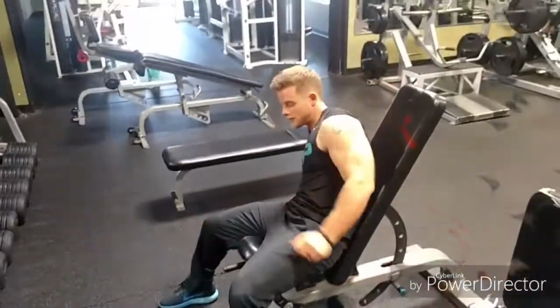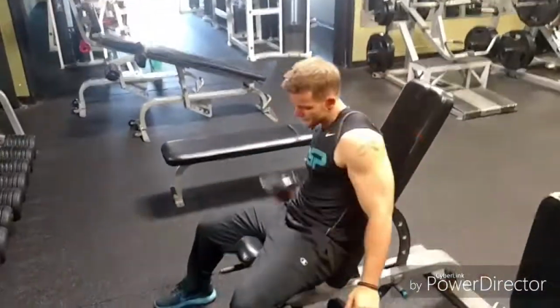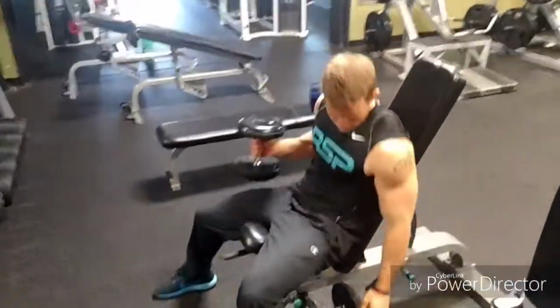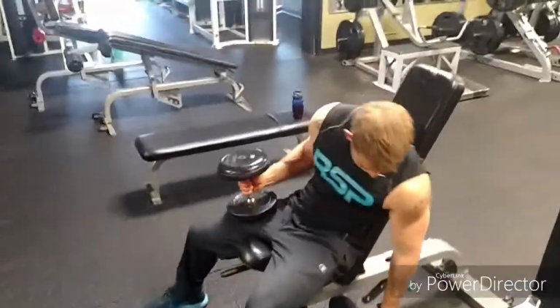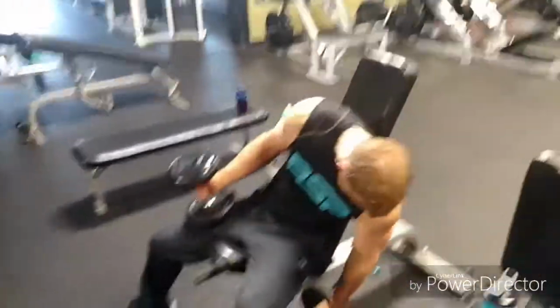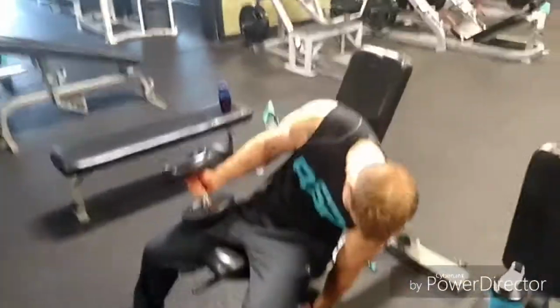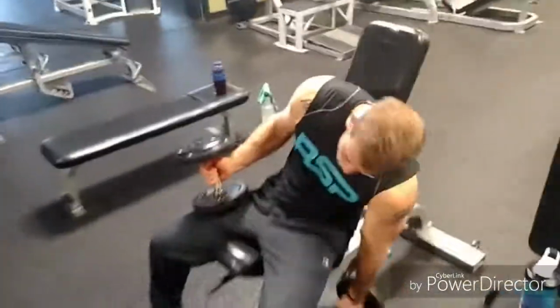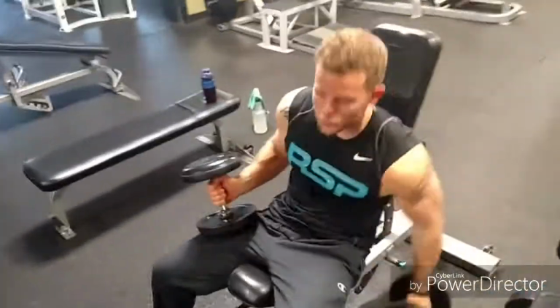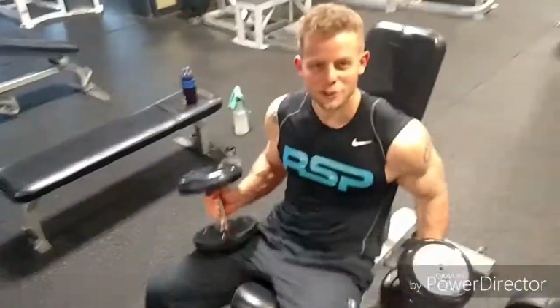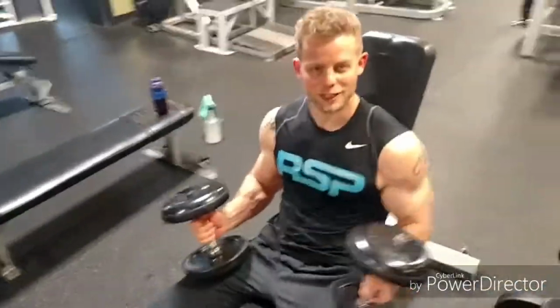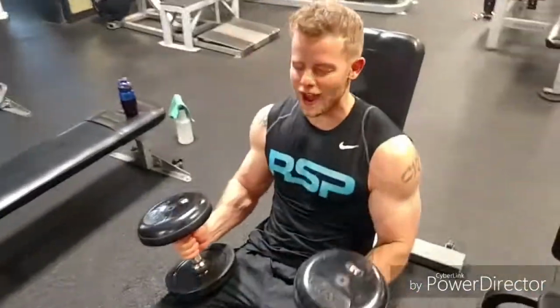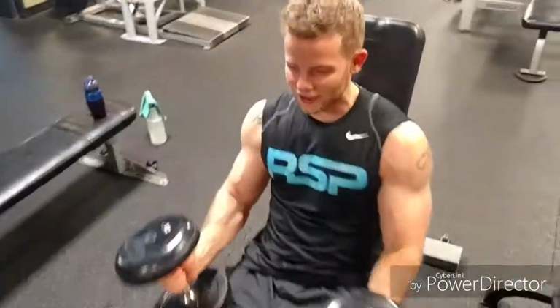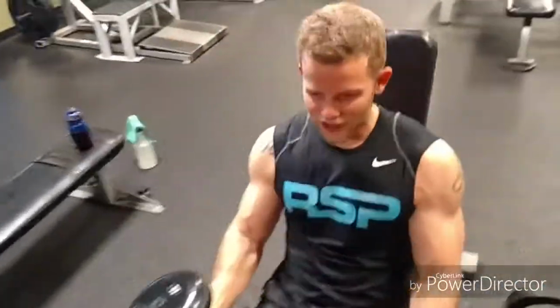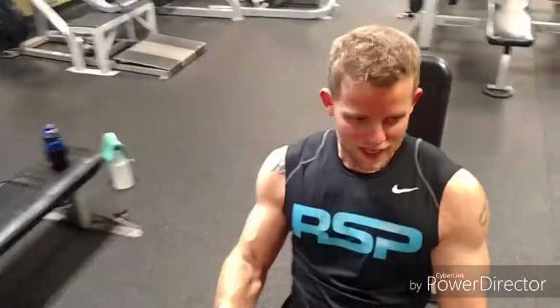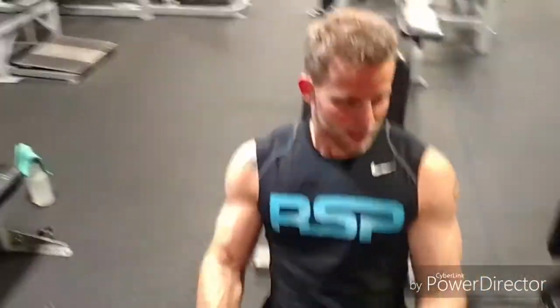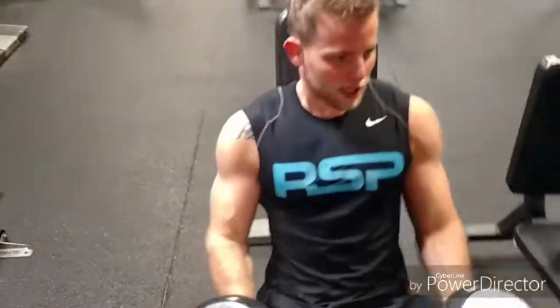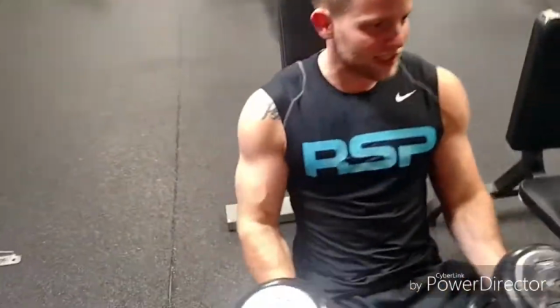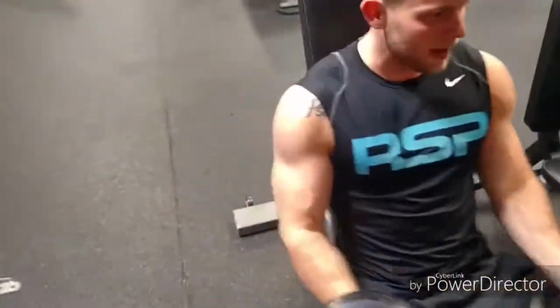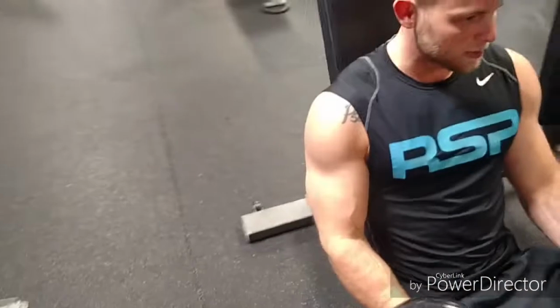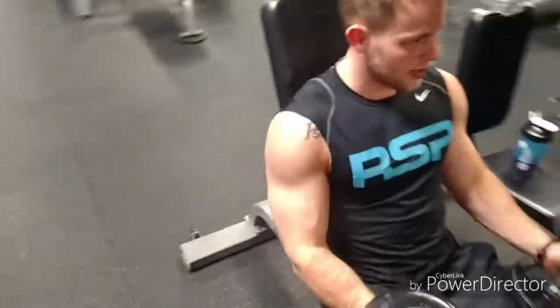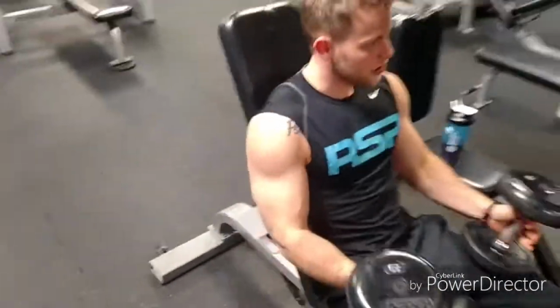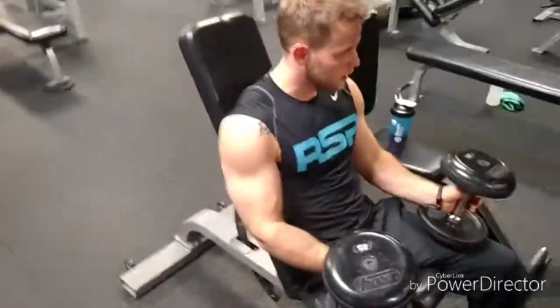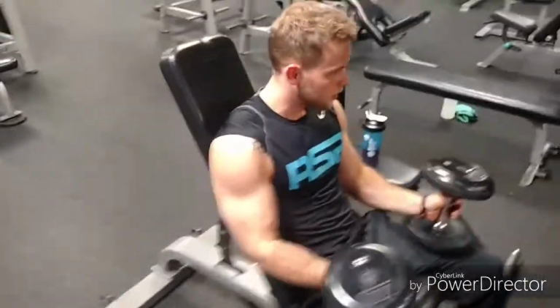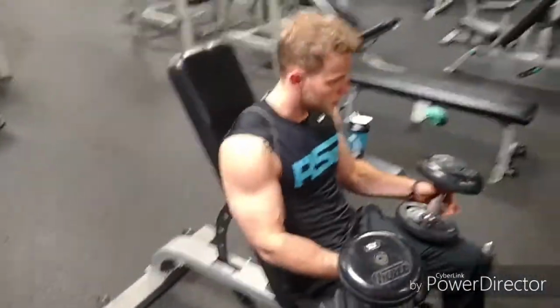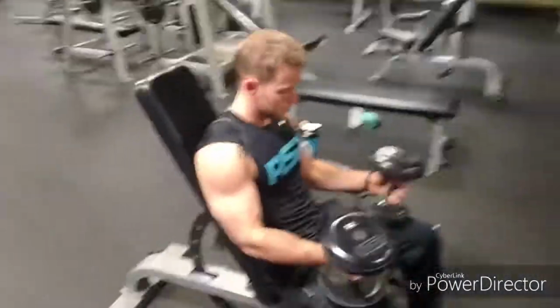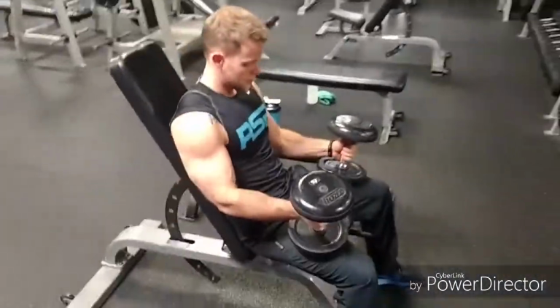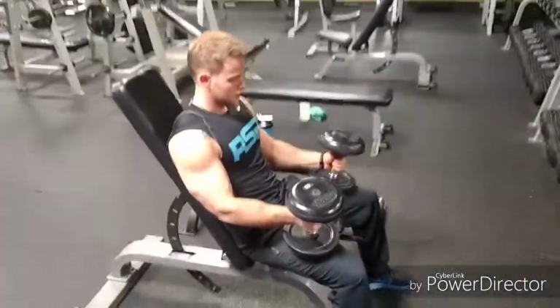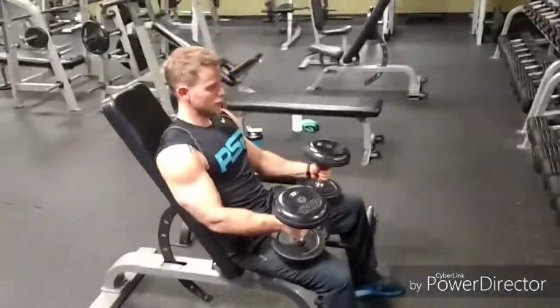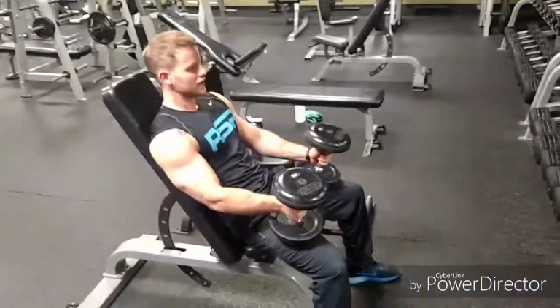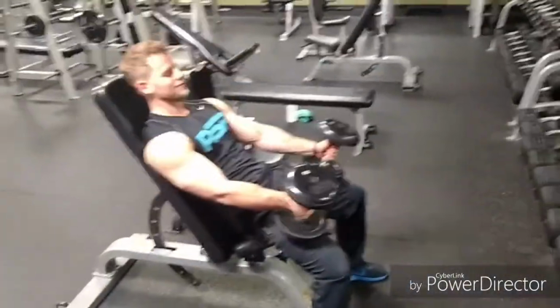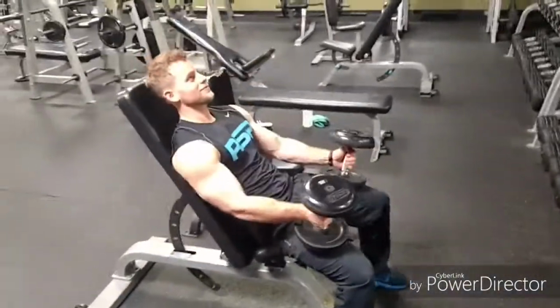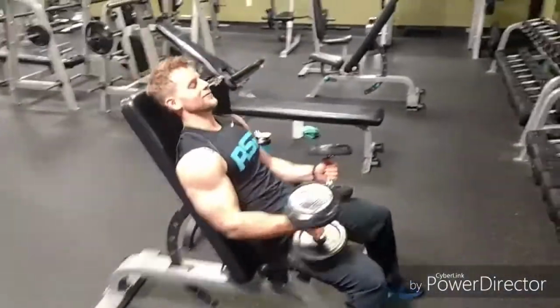You want to make sure you lean back. Let that bicep stretch. So different angles — I can do some different angles here.